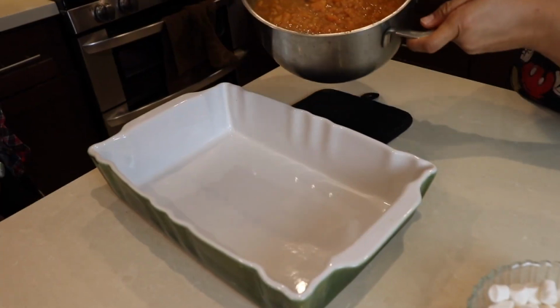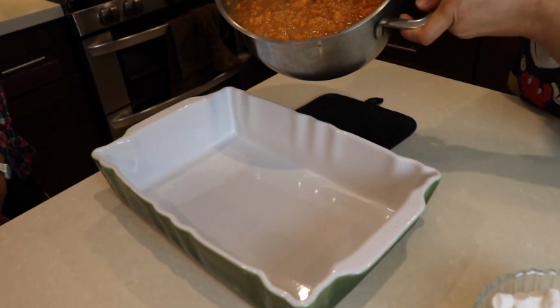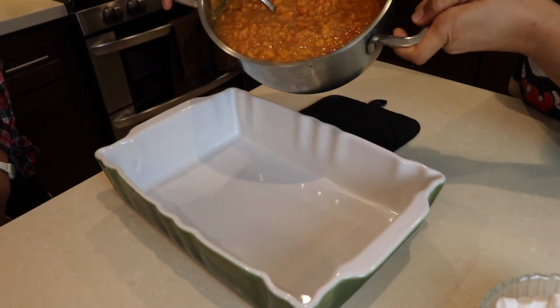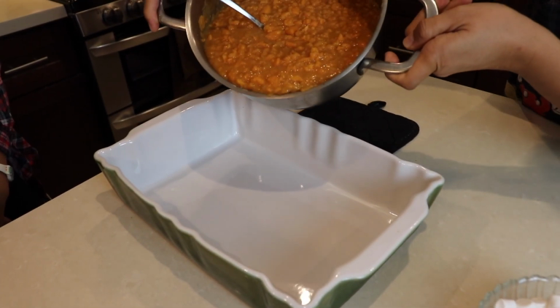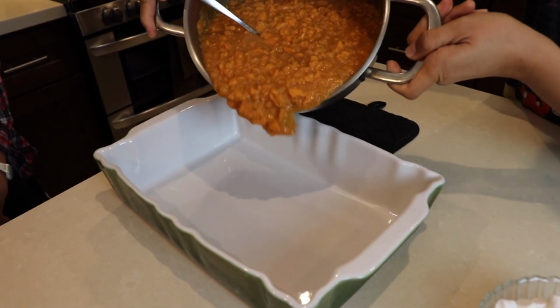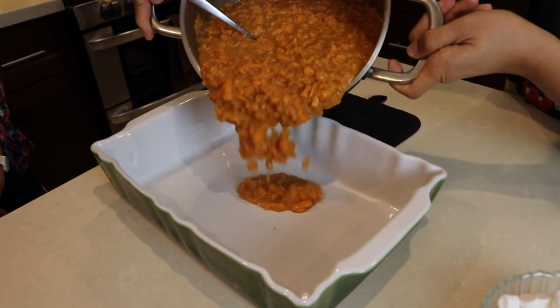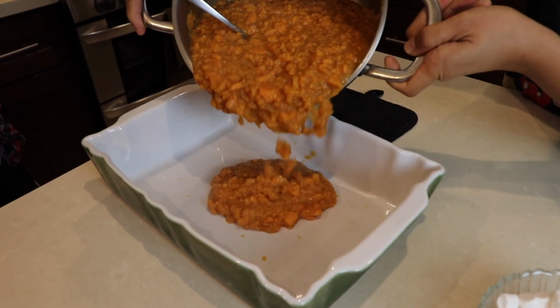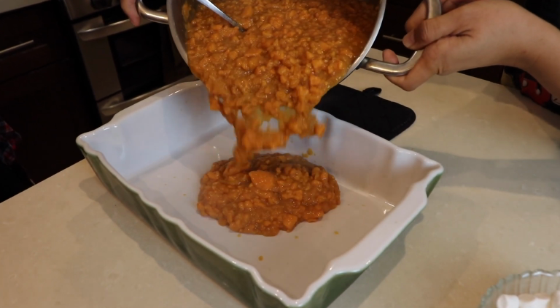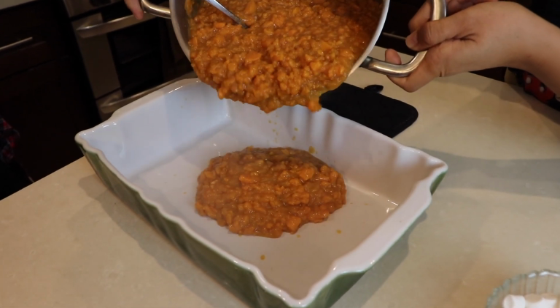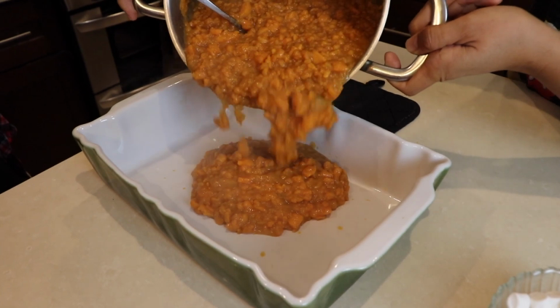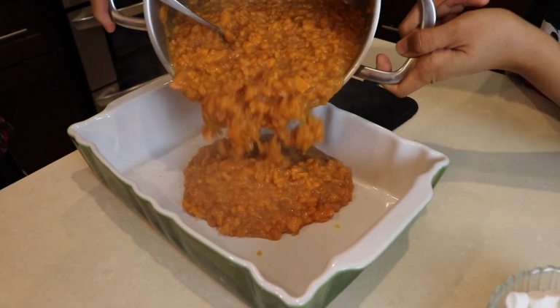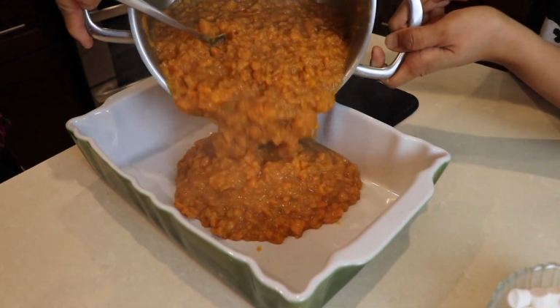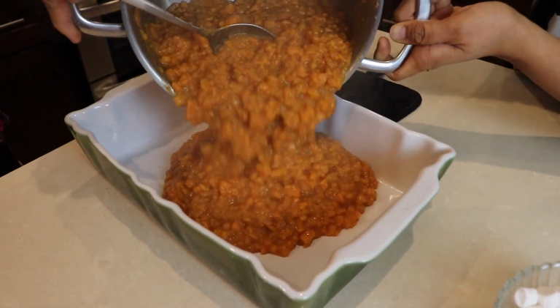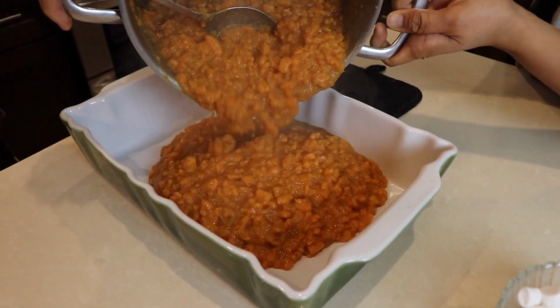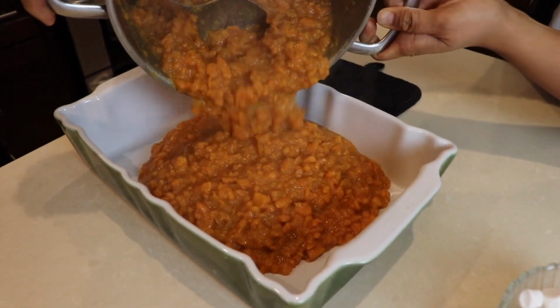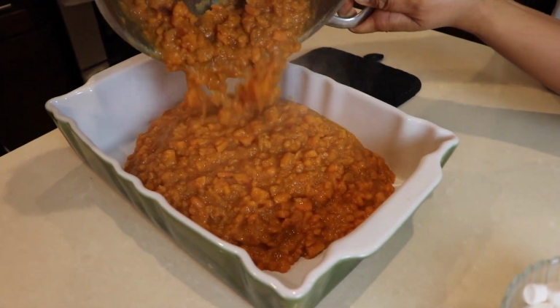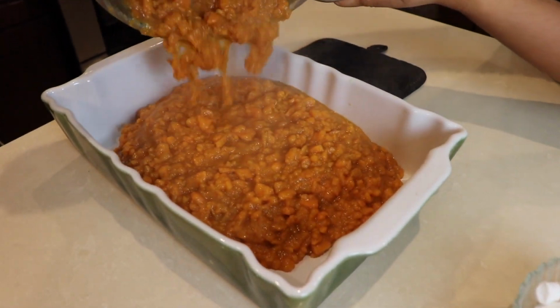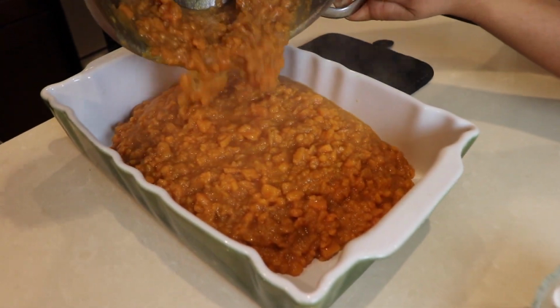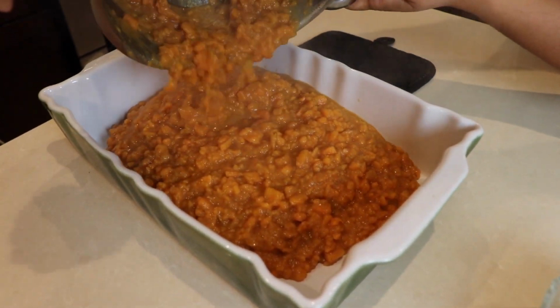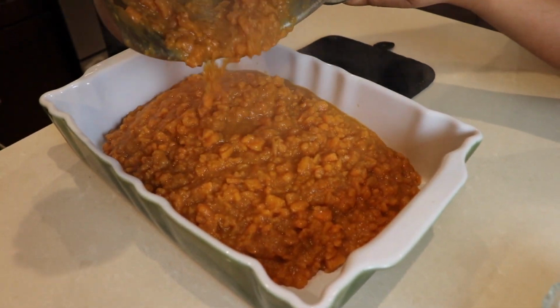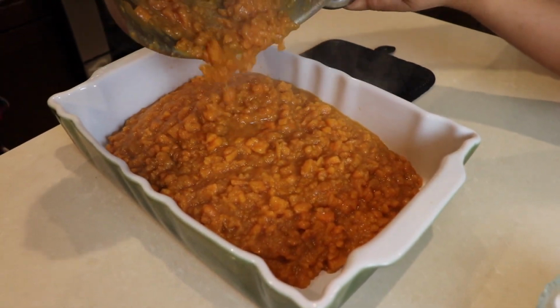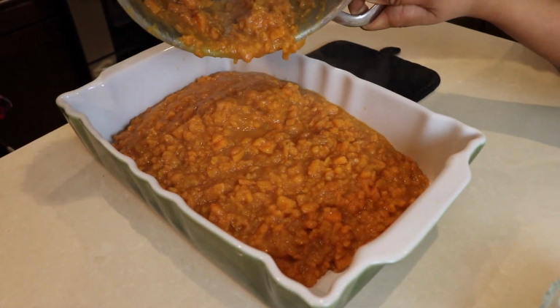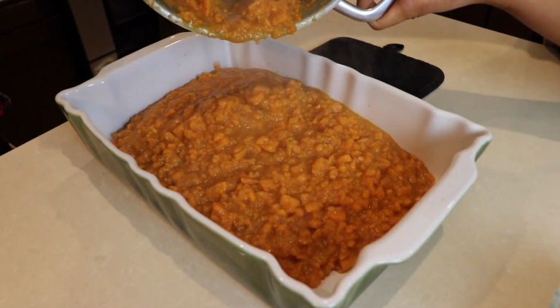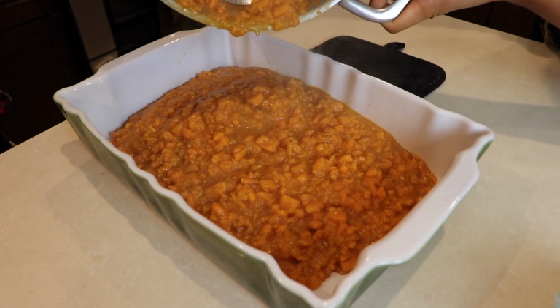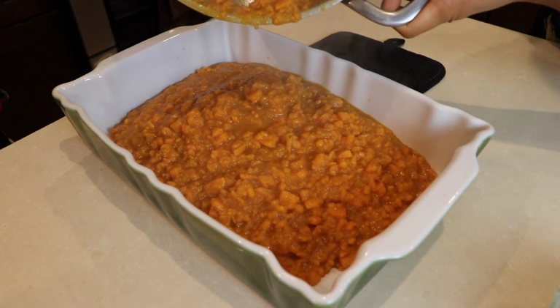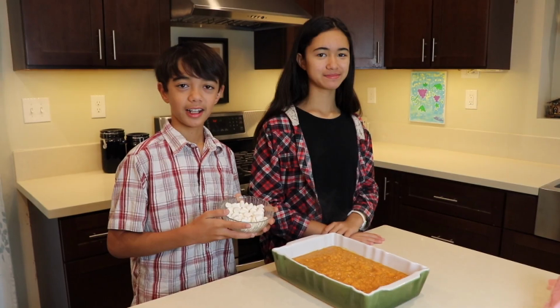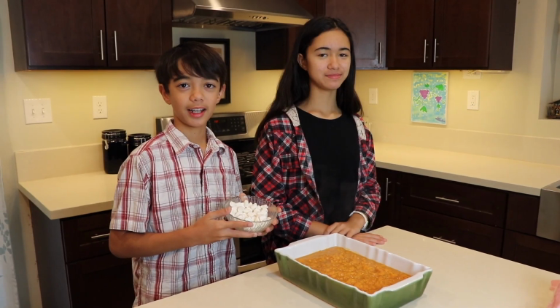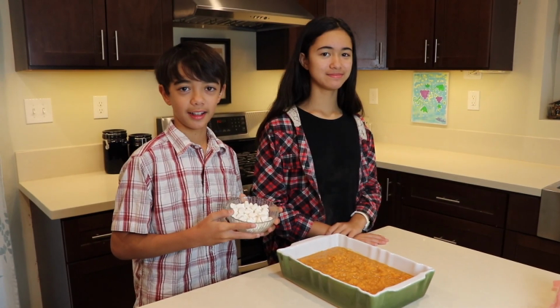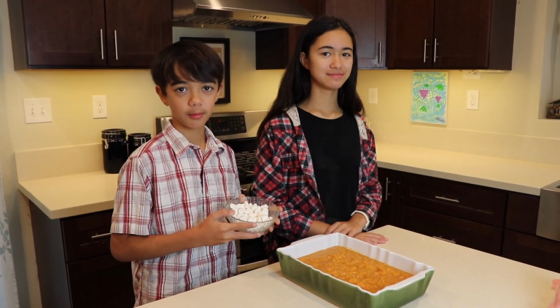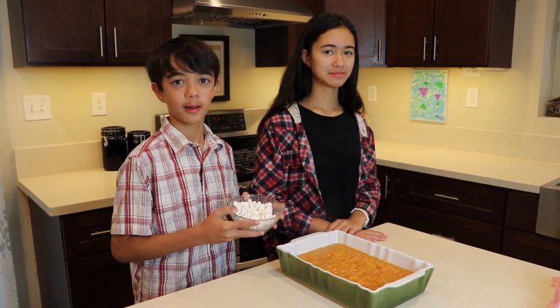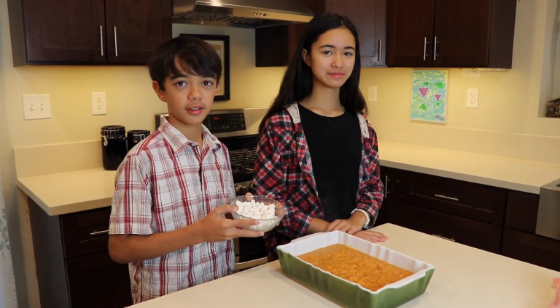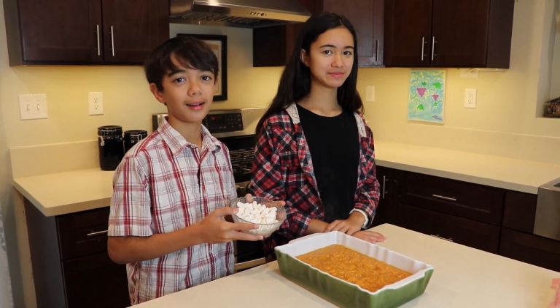Transfer the yam mixture into a deep baking dish. You want the dish to be deep to allow room for the marshmallows to get bigger and puff up. And now we add a layer of marshmallows on top.